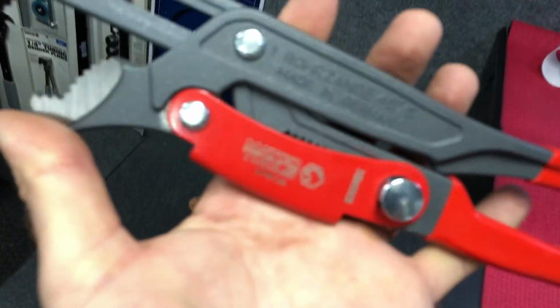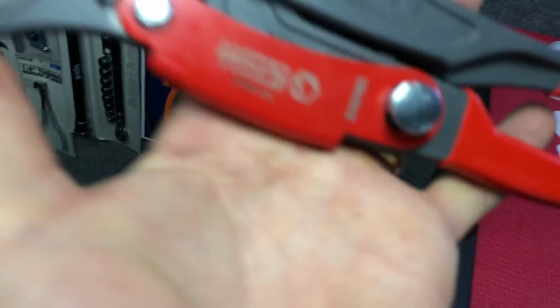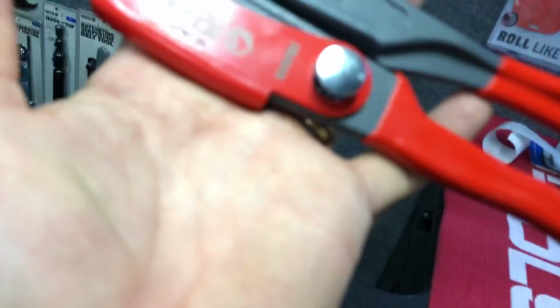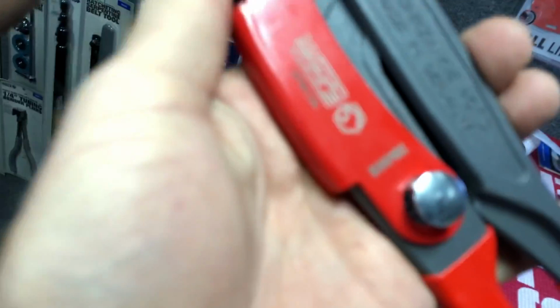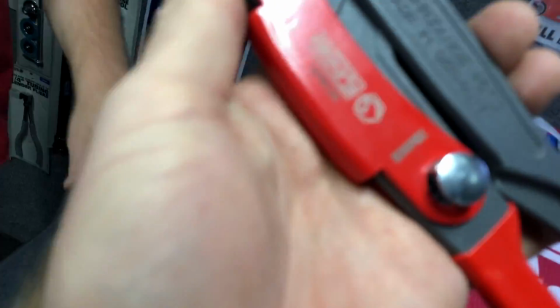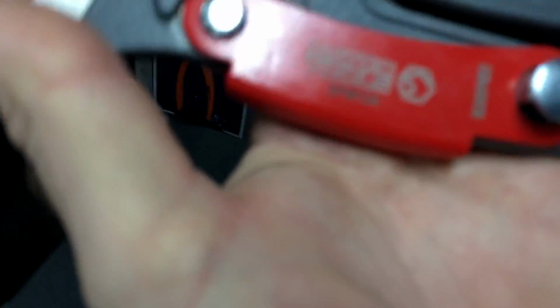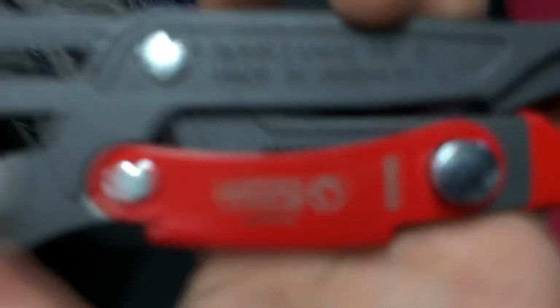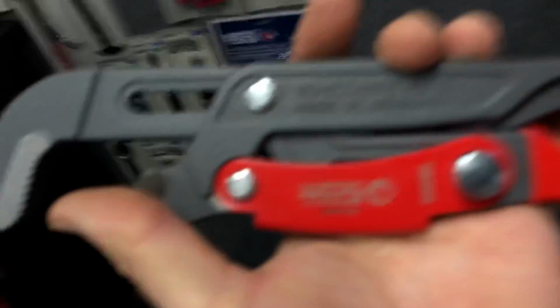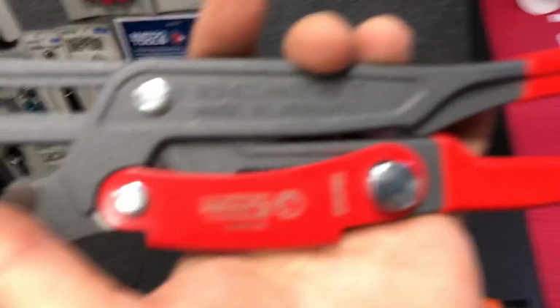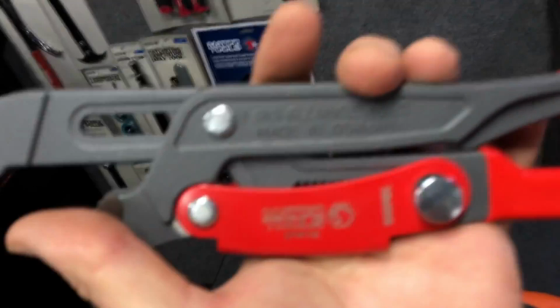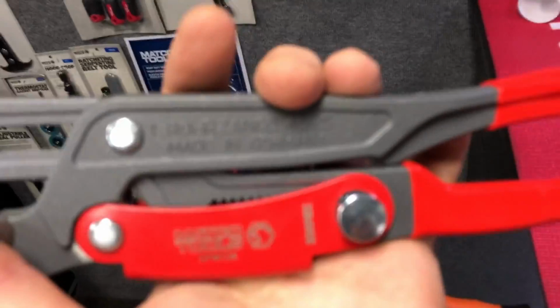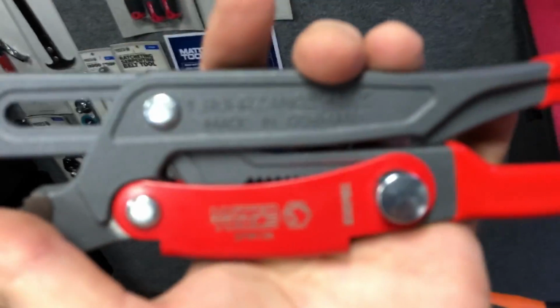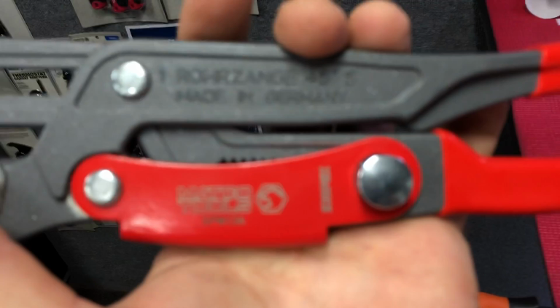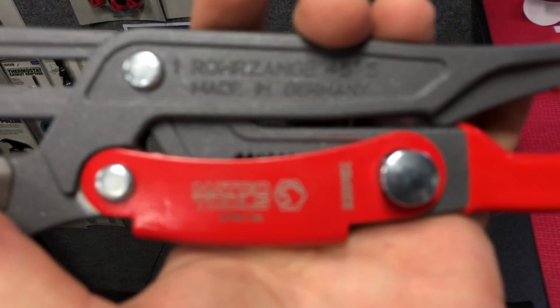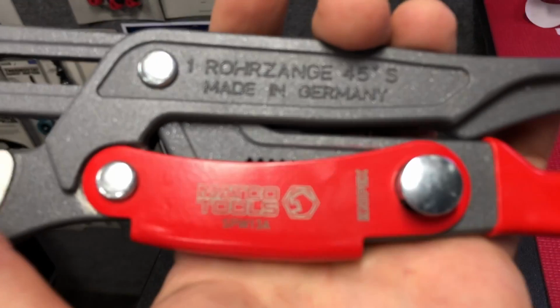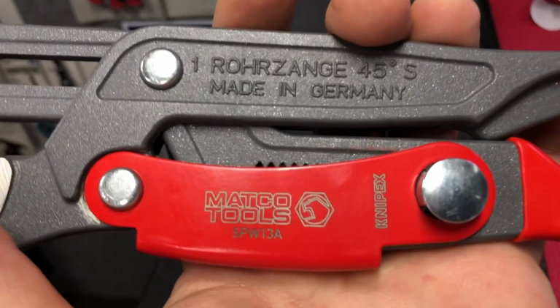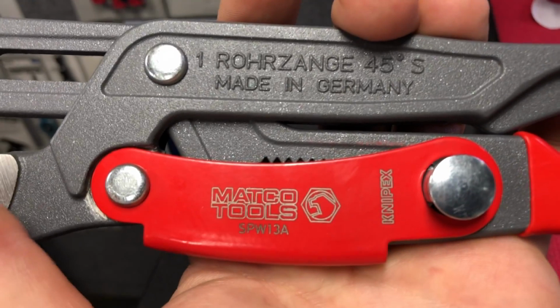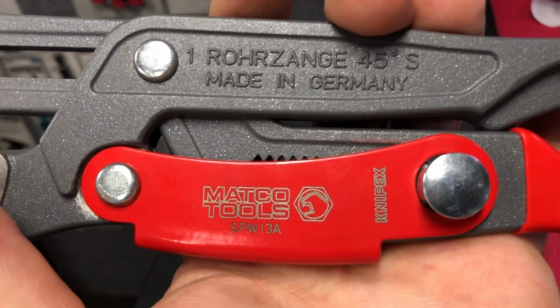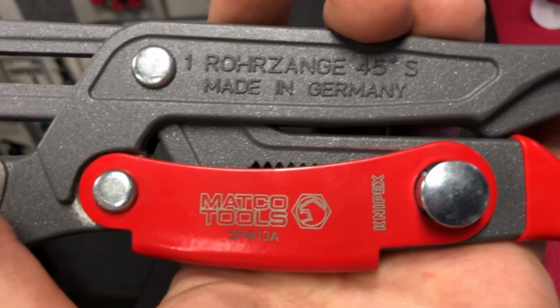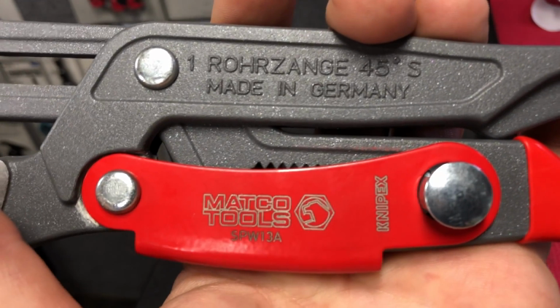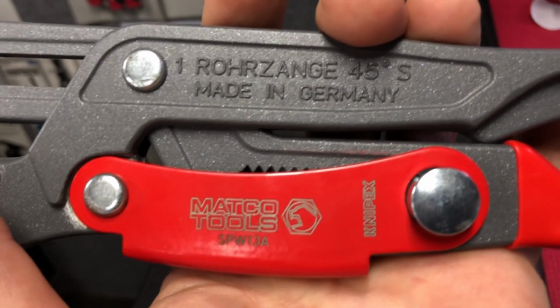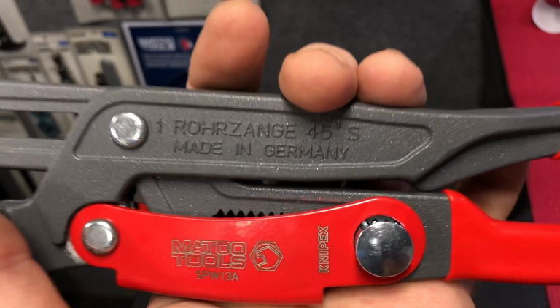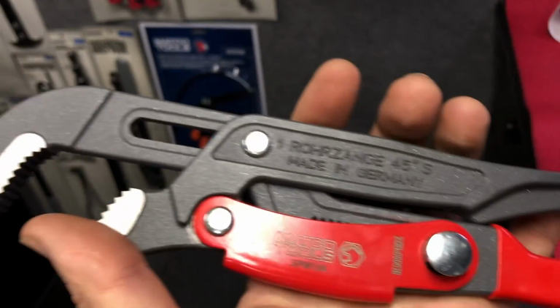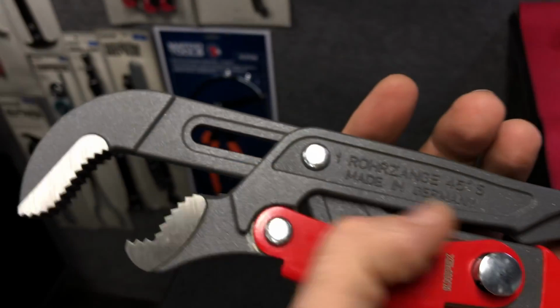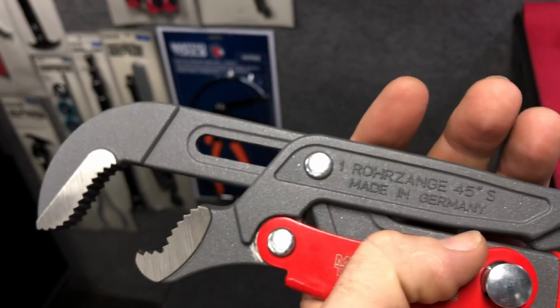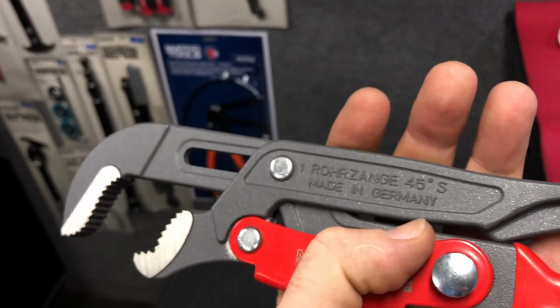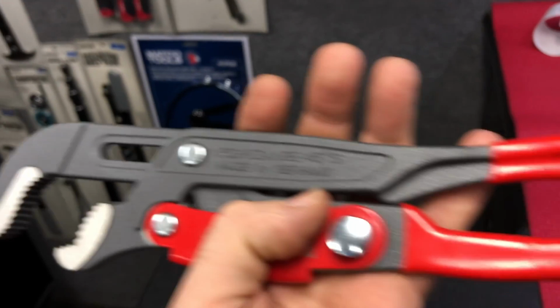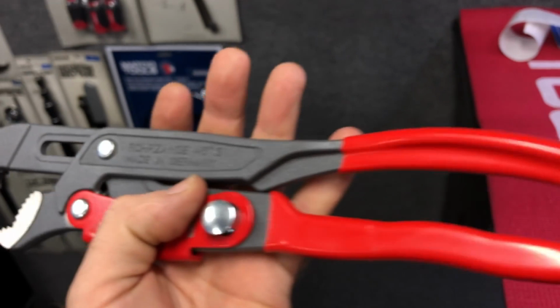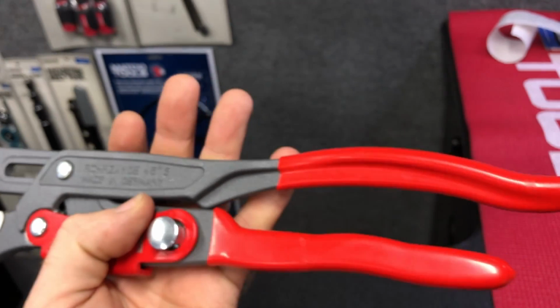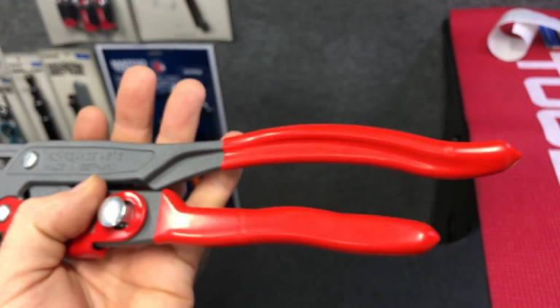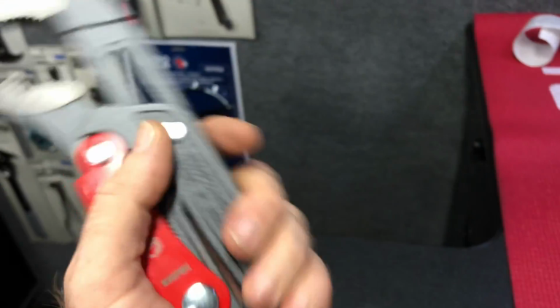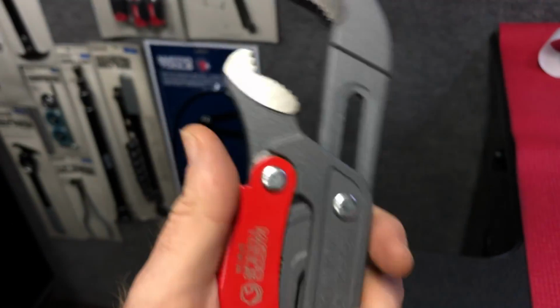Let me get y'all a part number on this thing. Don't tell me that ain't cool. SPW 13A. That's nice.